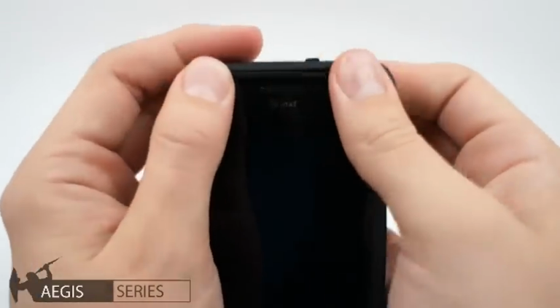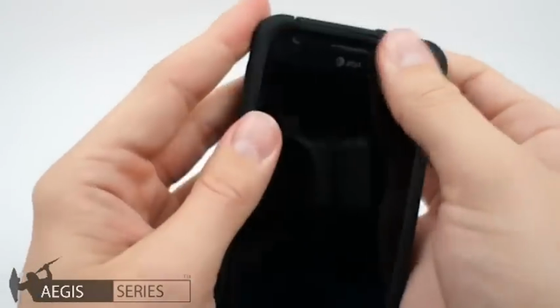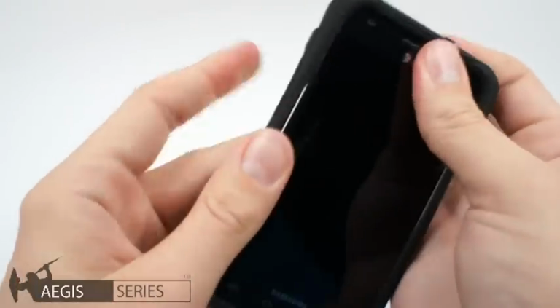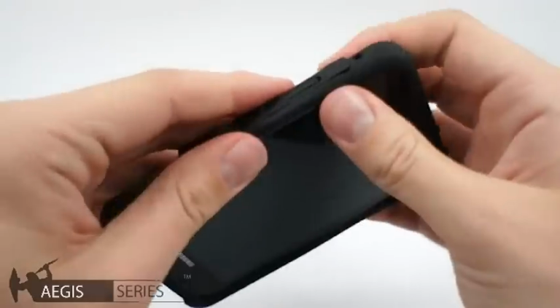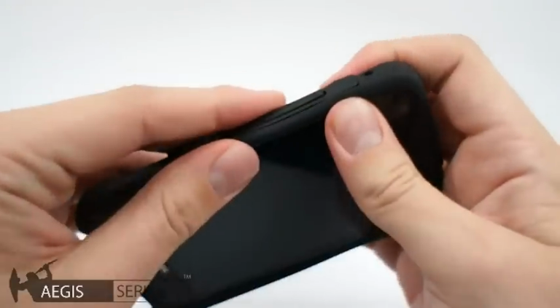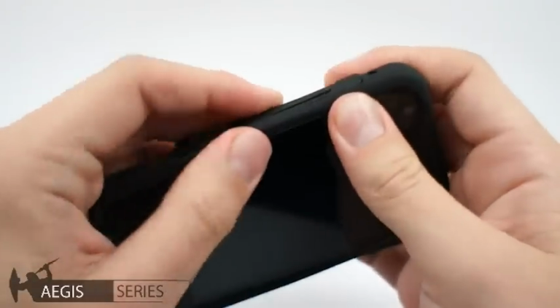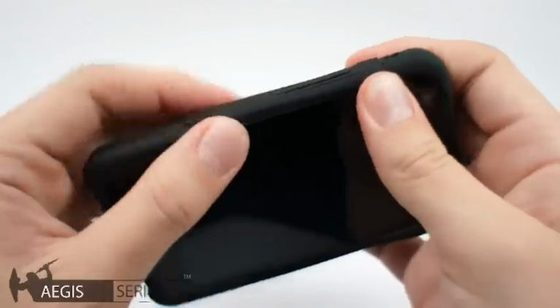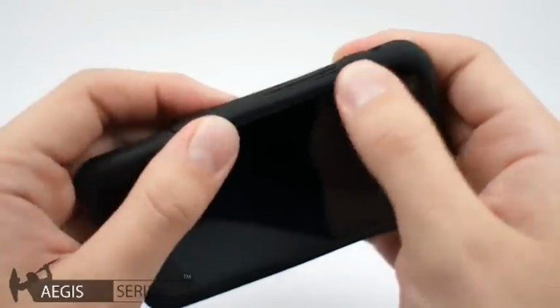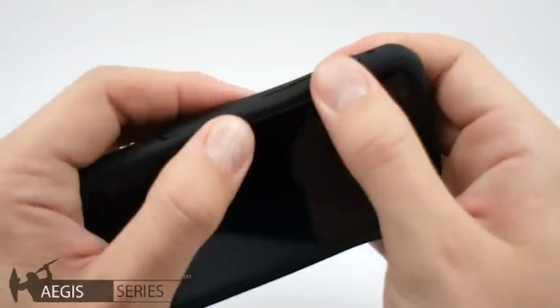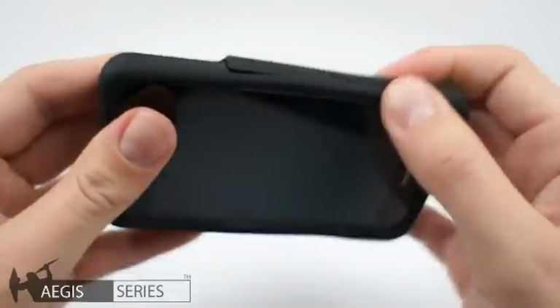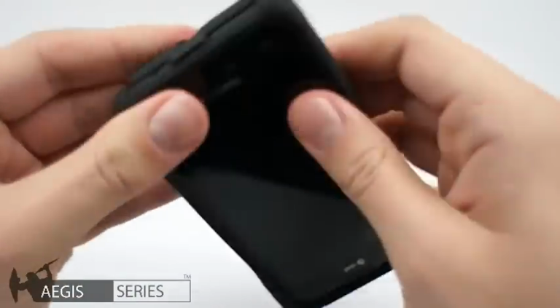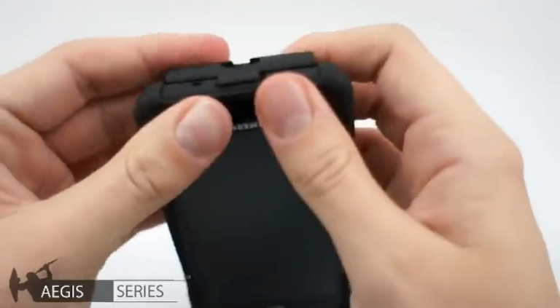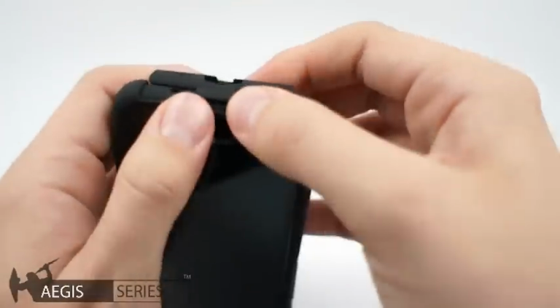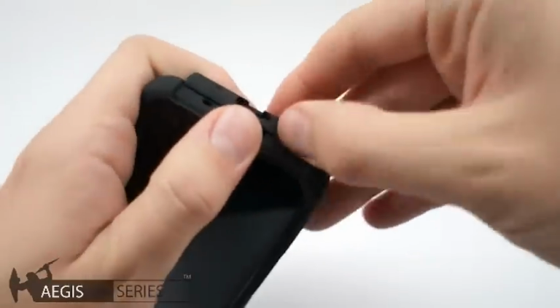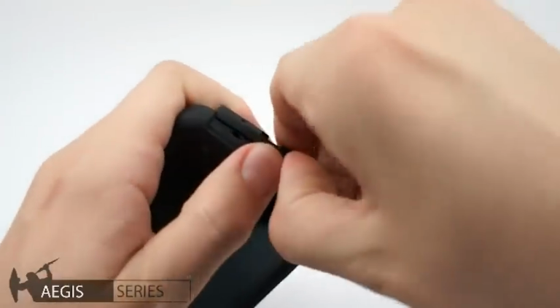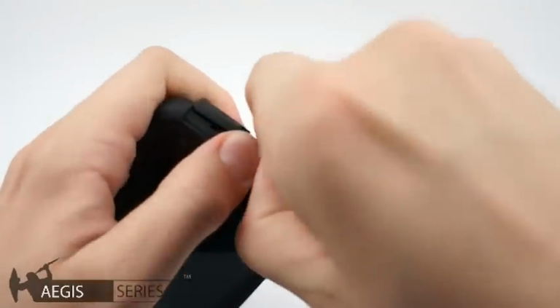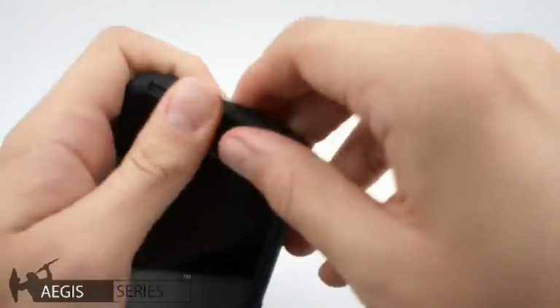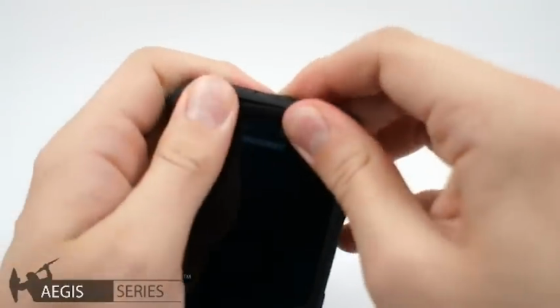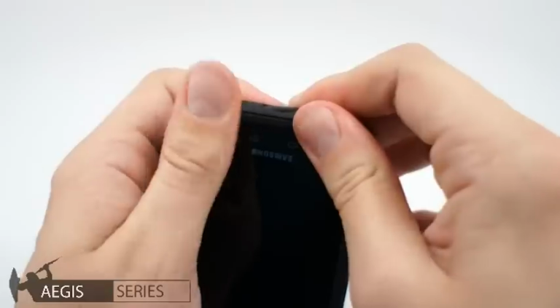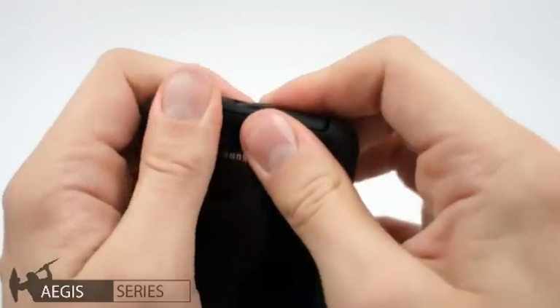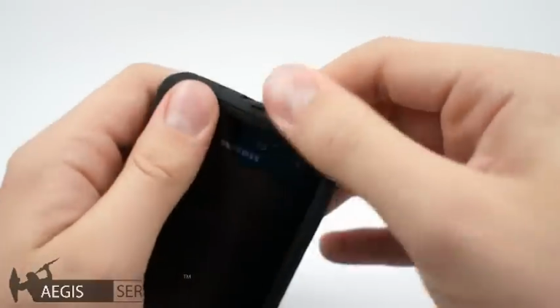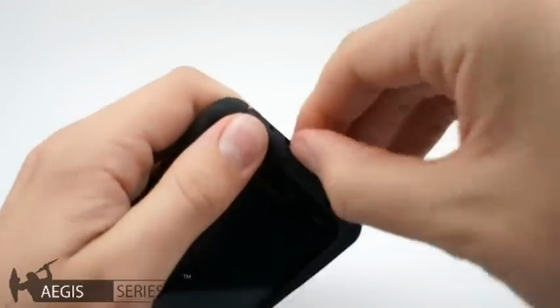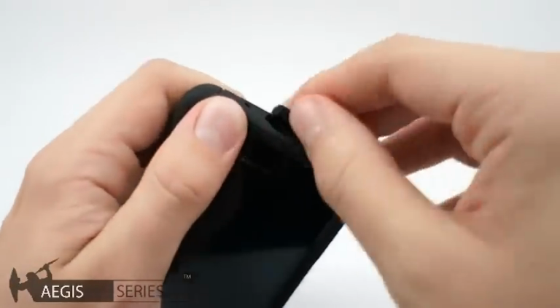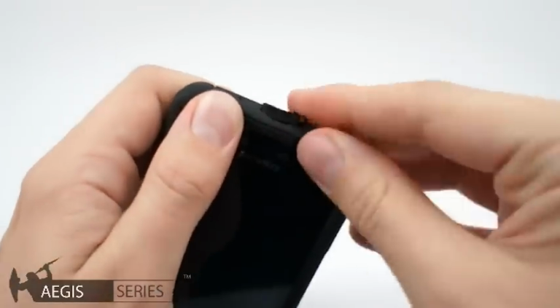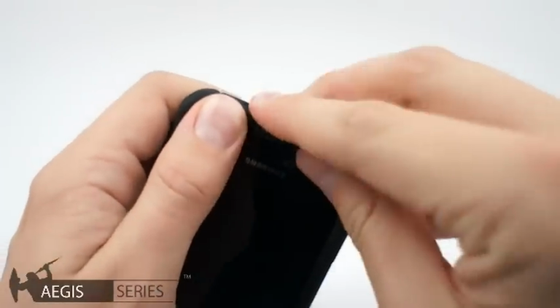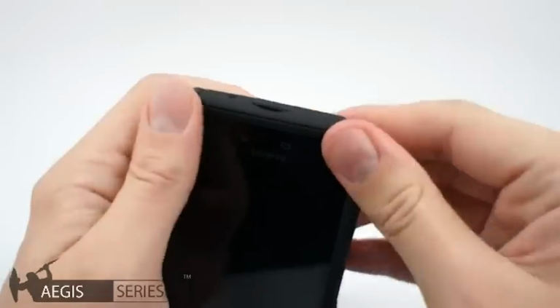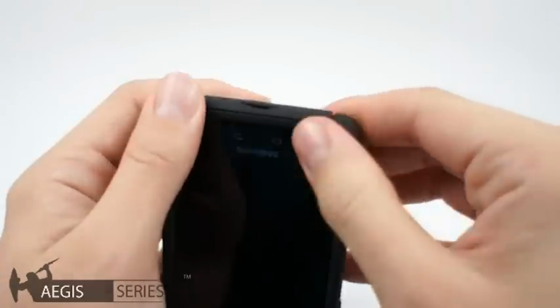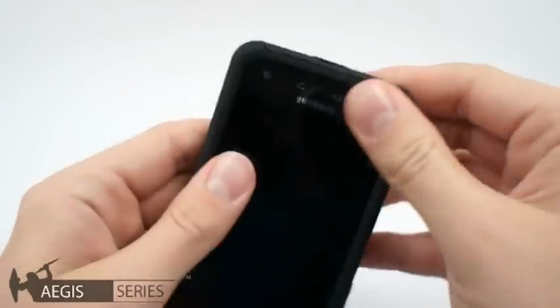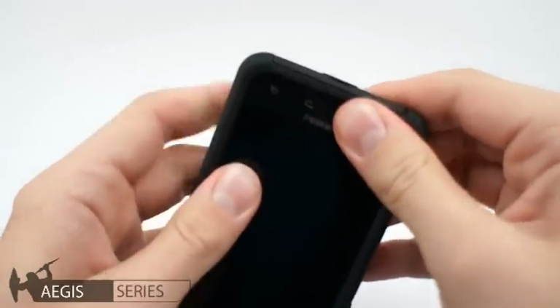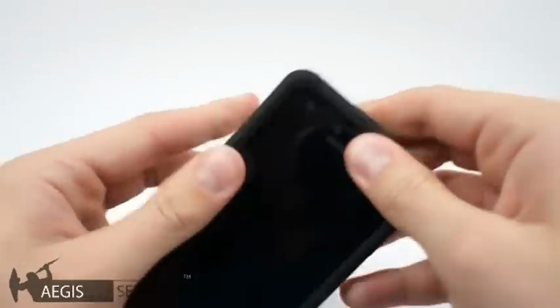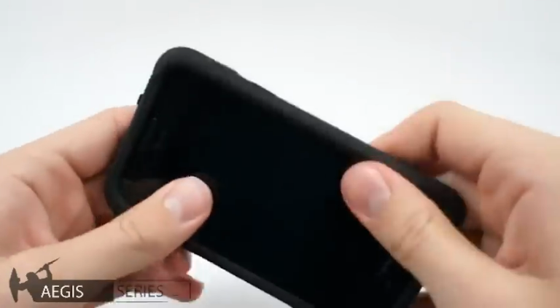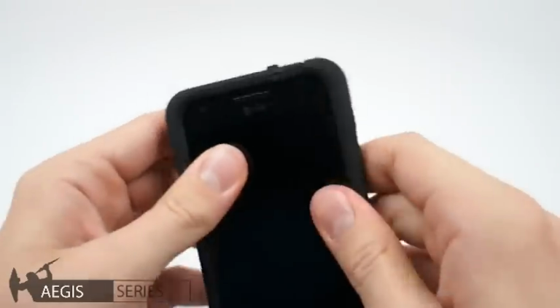Make sure all the seams are aligned. On the bottom, pull up on the polycarbonate enough to slide the USB cover into place, then push the two together. Now just make sure everything is nice and snug.